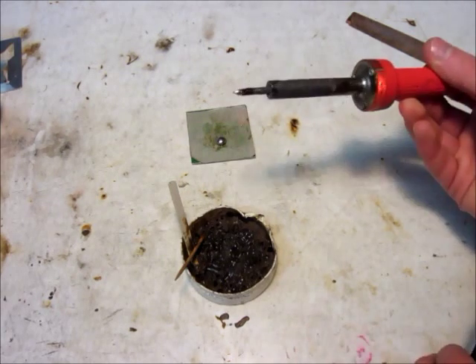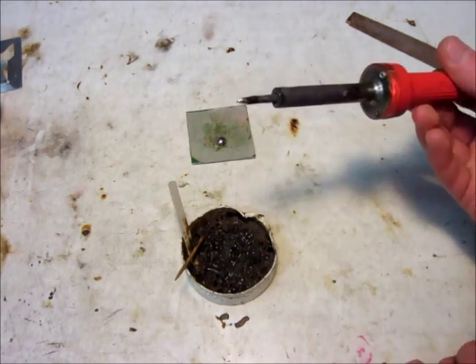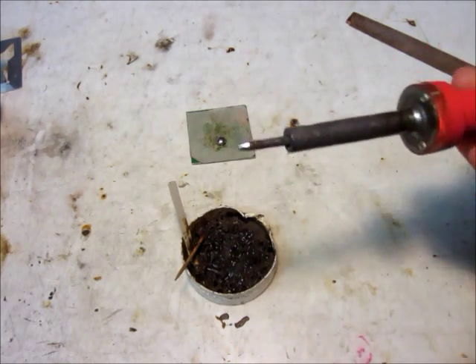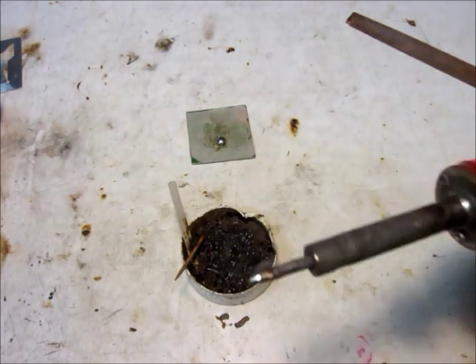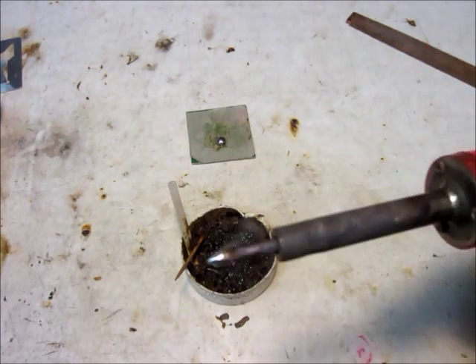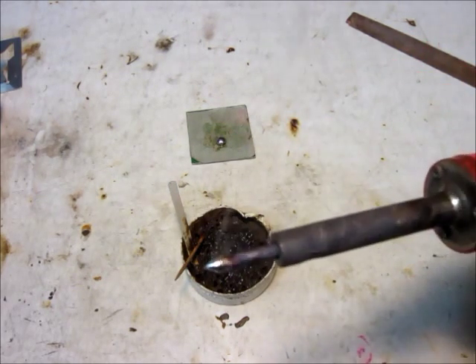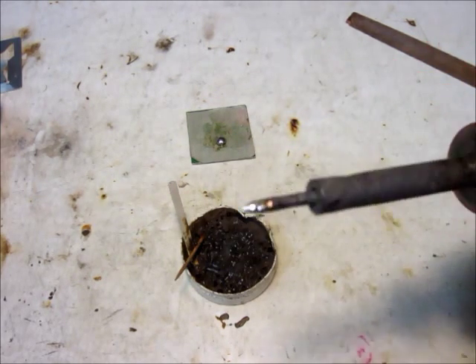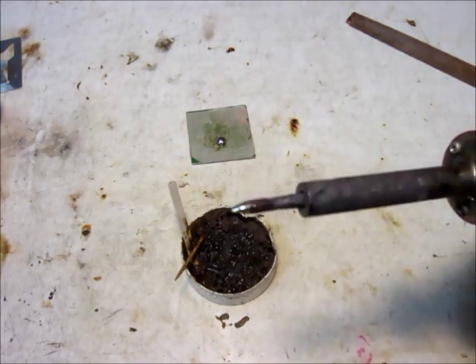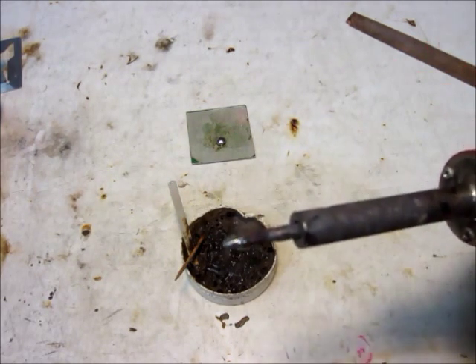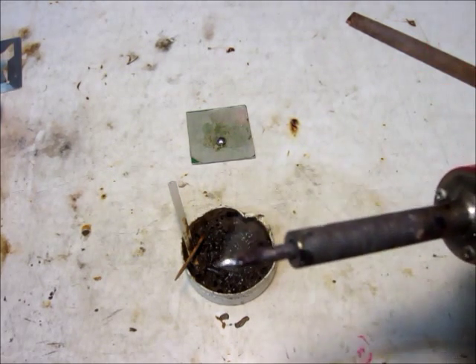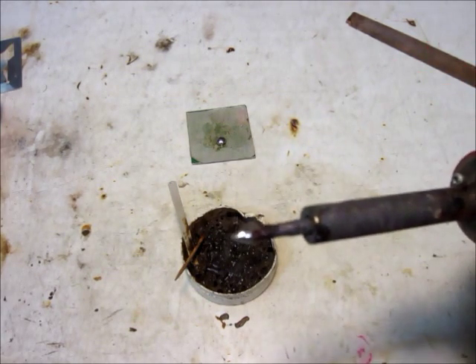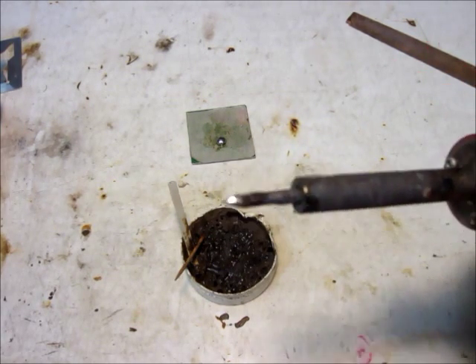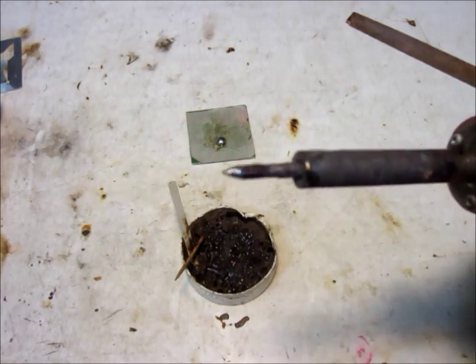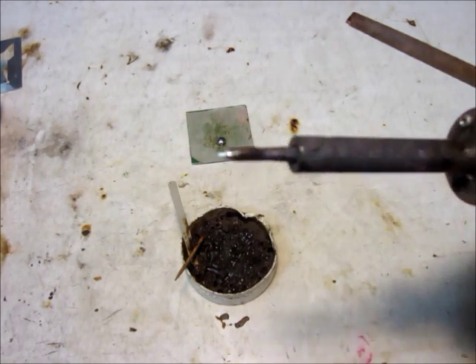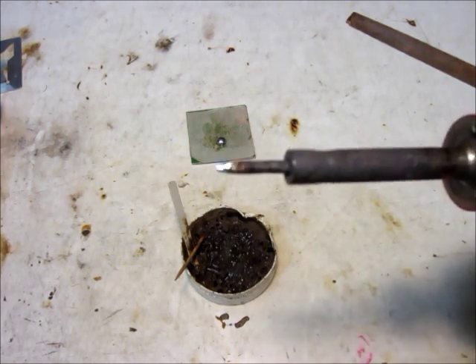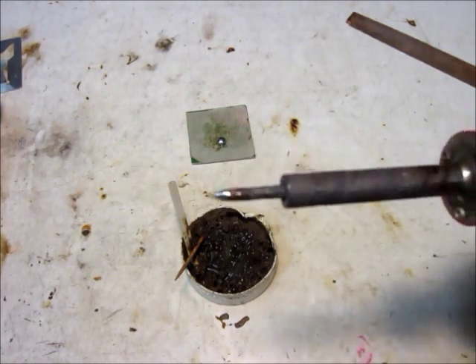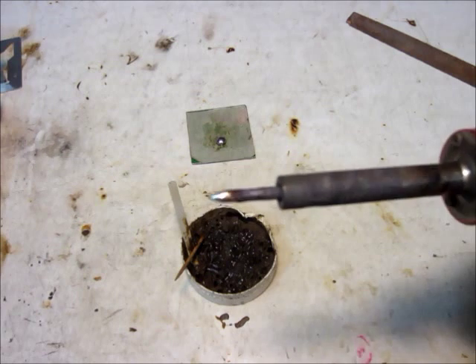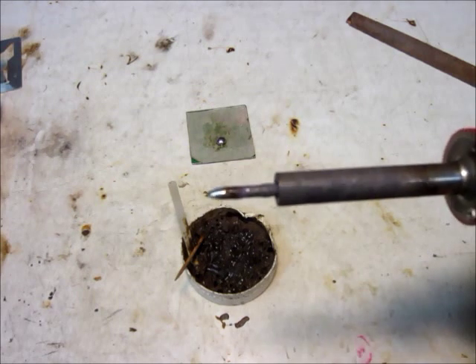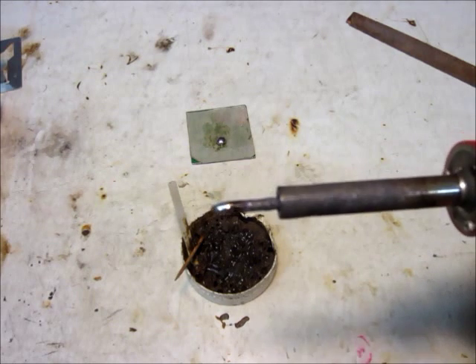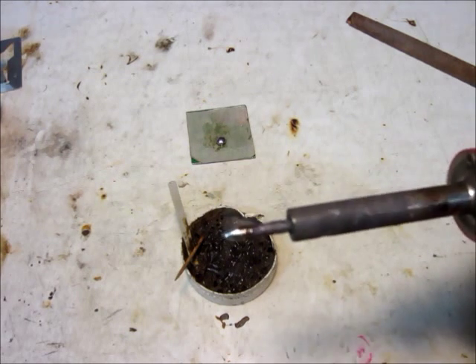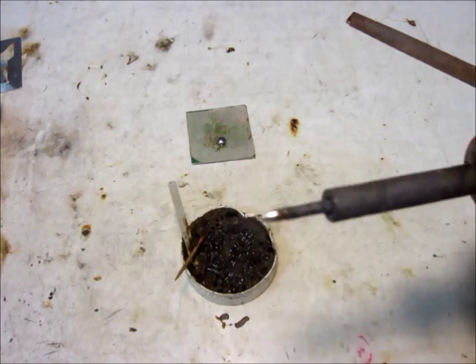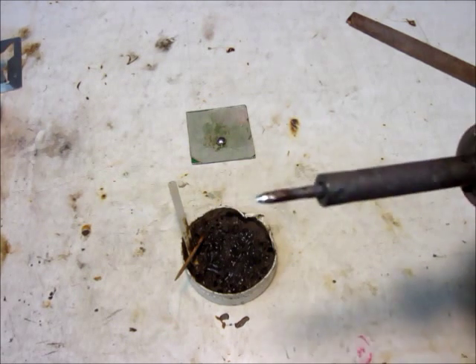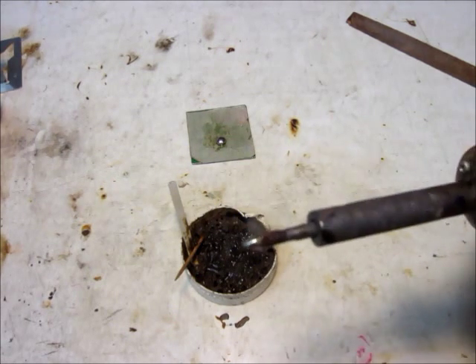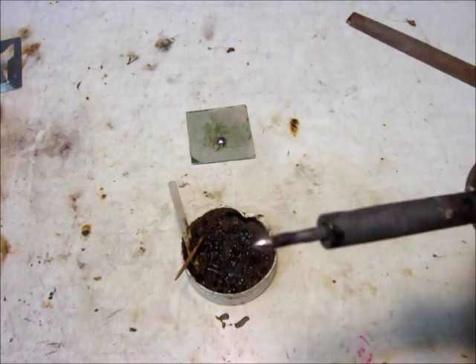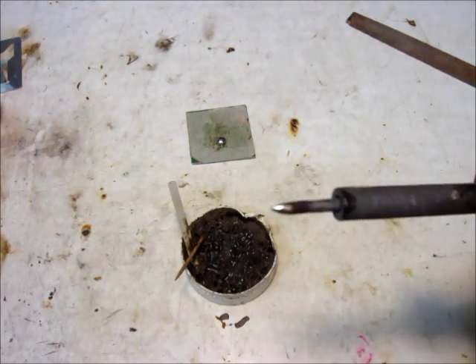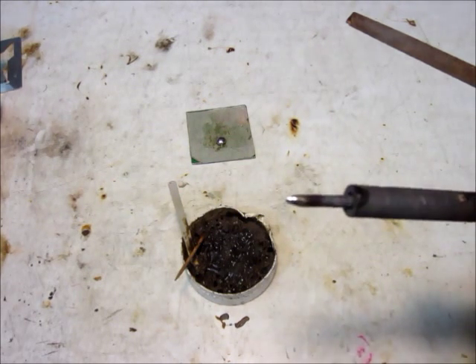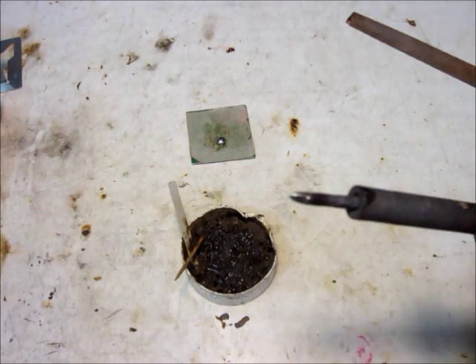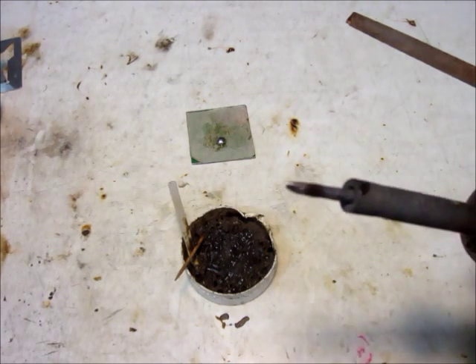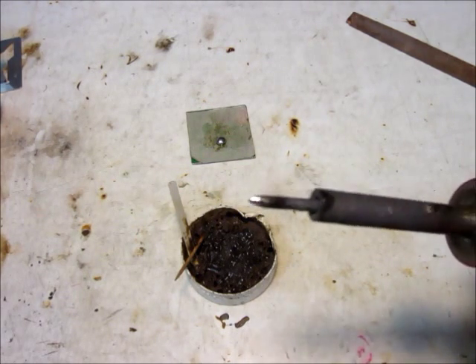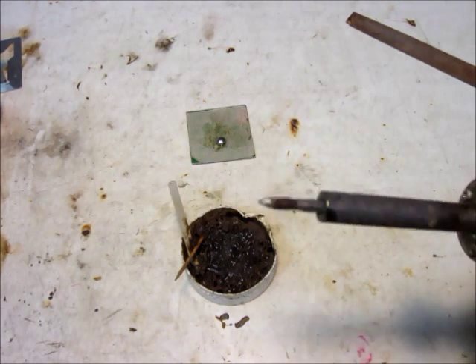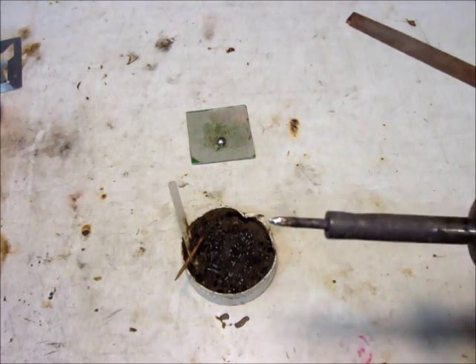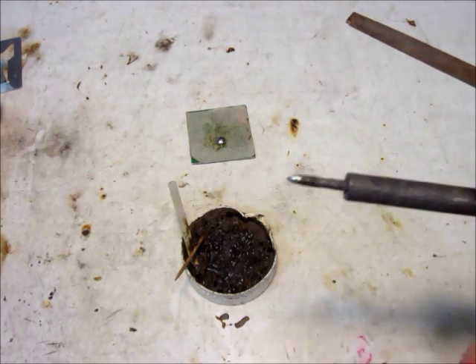Look how much better that is — that's way better. Now it will melt solder way better and it actually sticks to the iron.